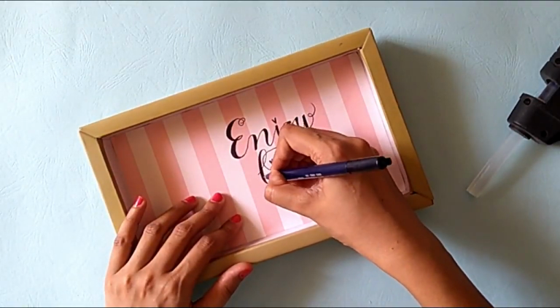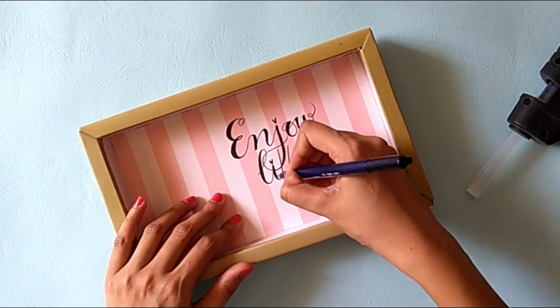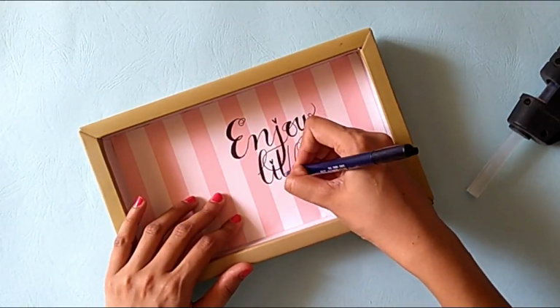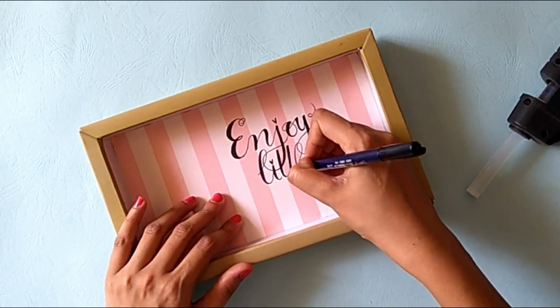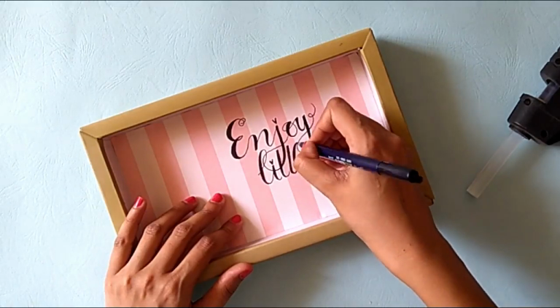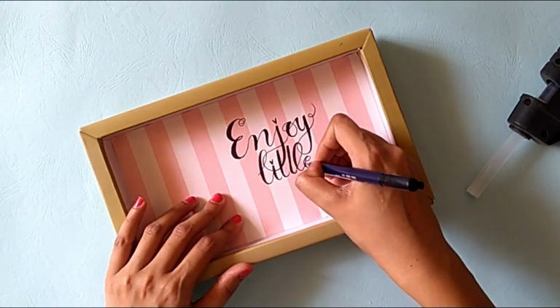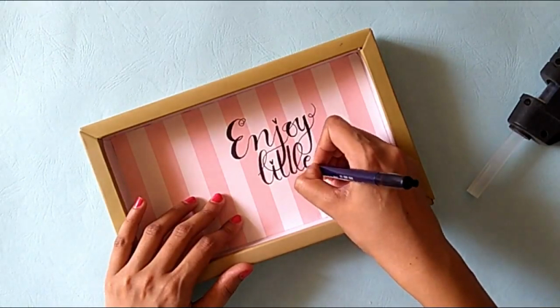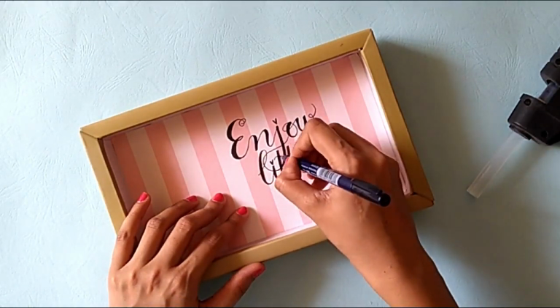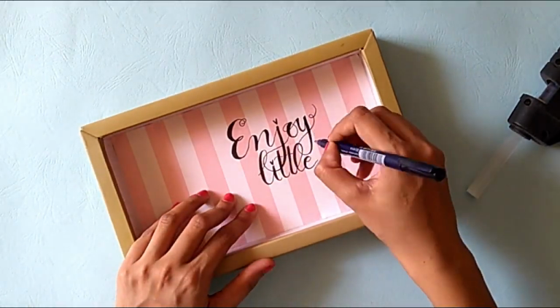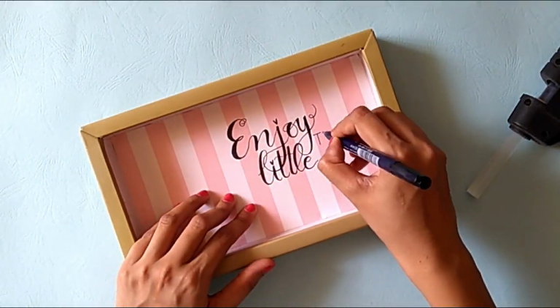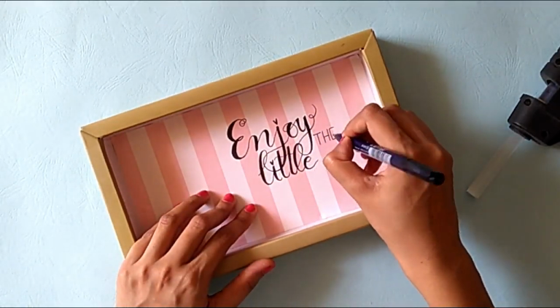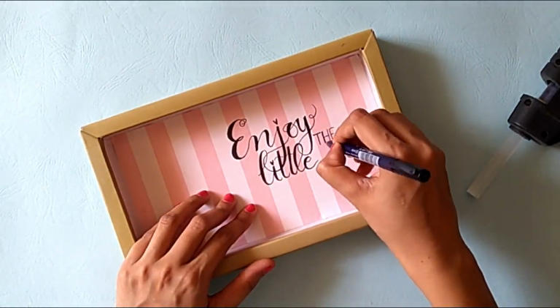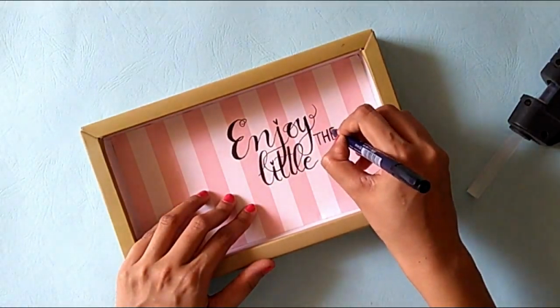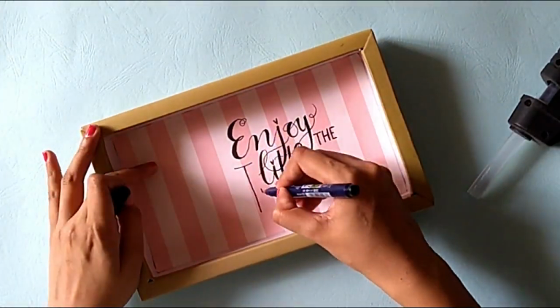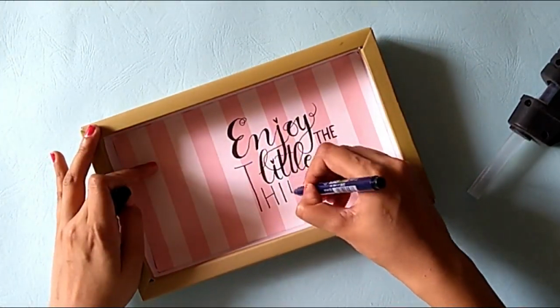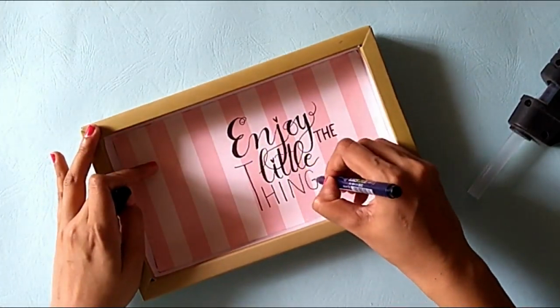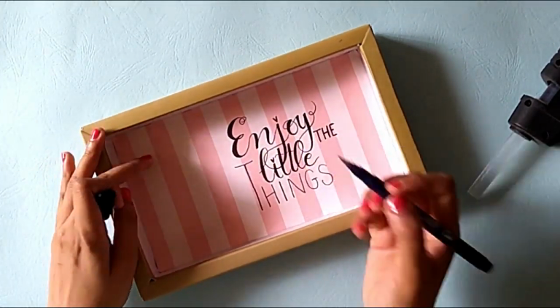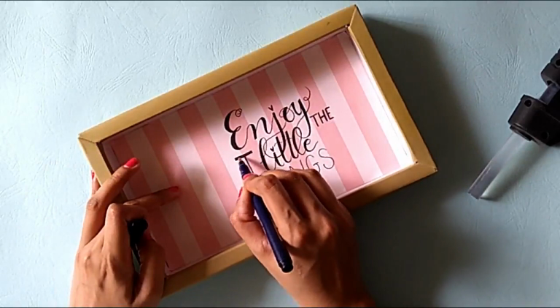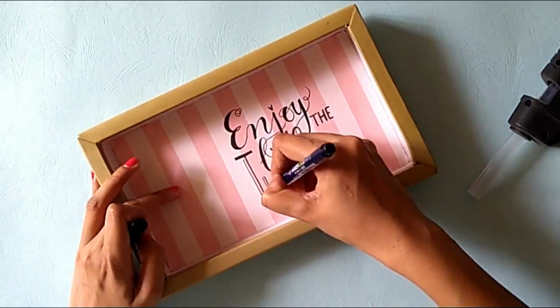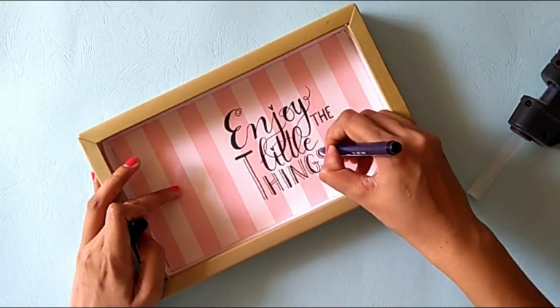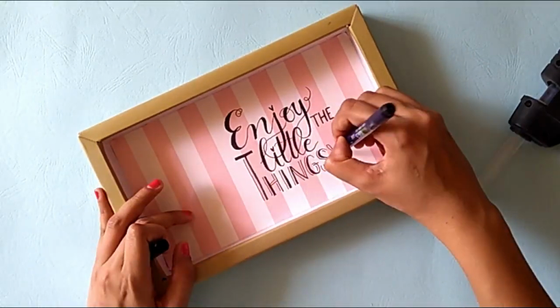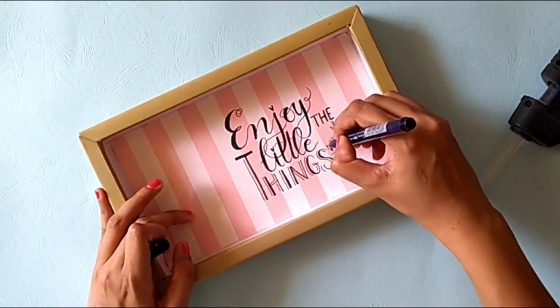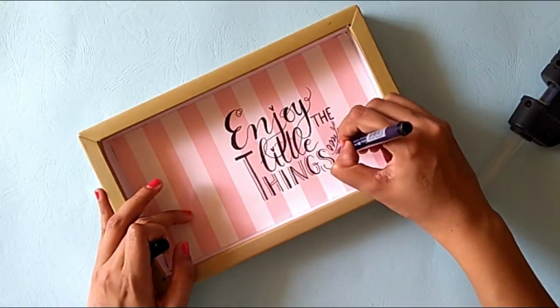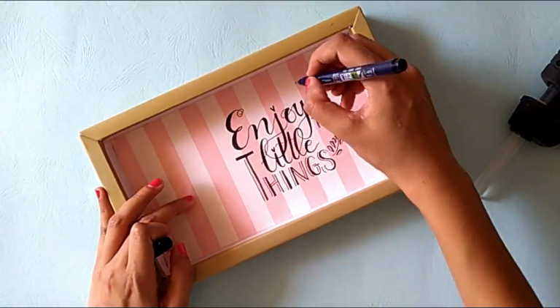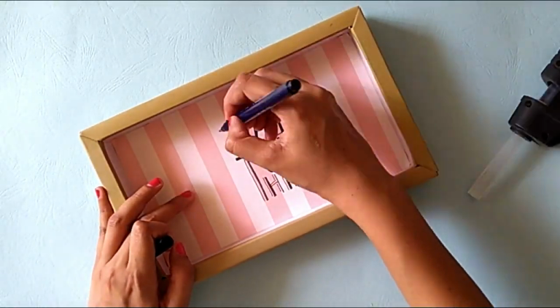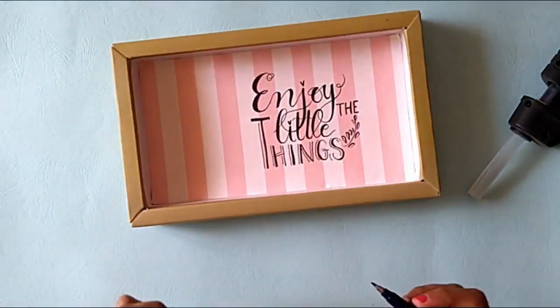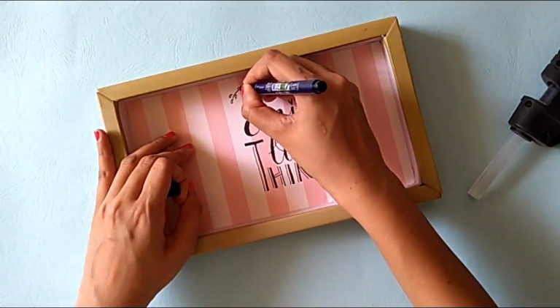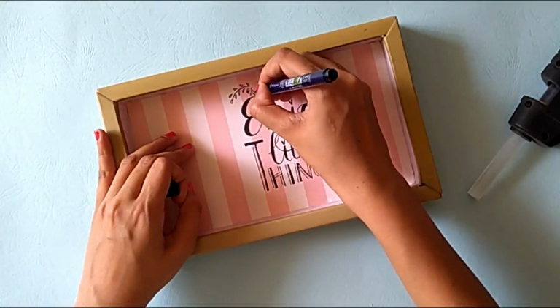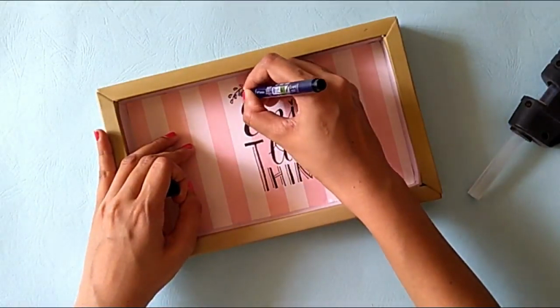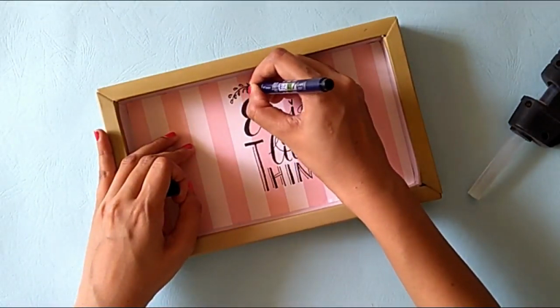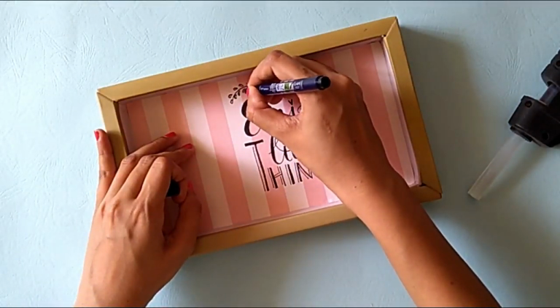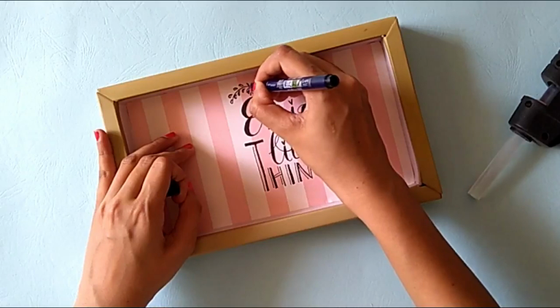I forgot to write the quote before pasting the paper. So in case you are trying this out, please make sure that you write the quote first and then paste it inside the box. Otherwise it will be a little difficult to write.